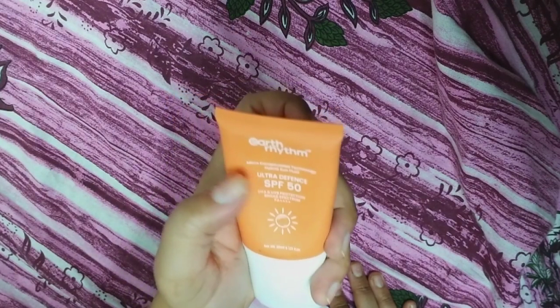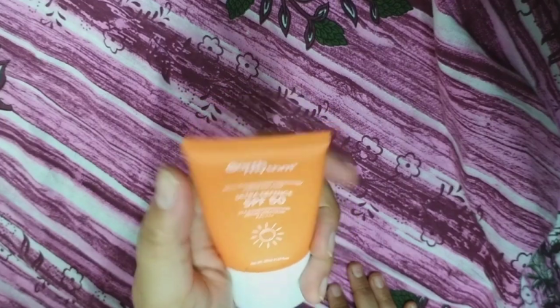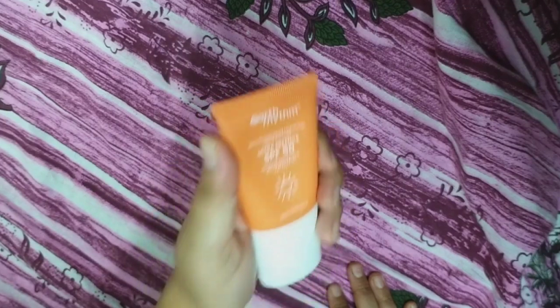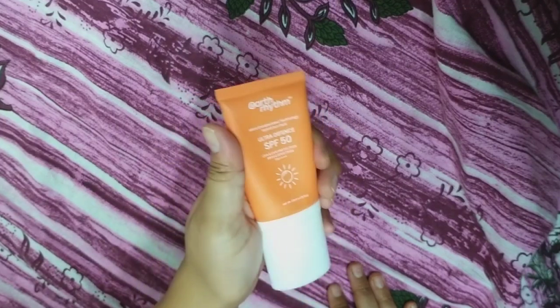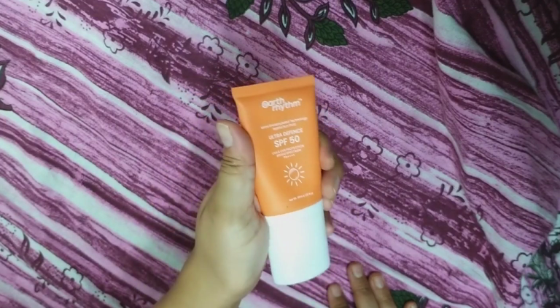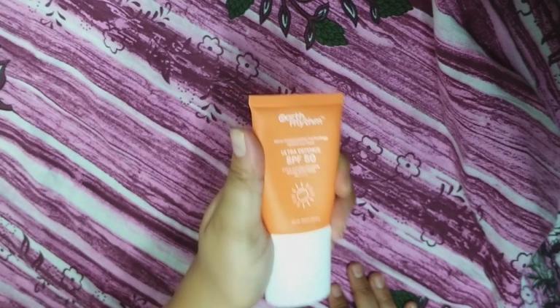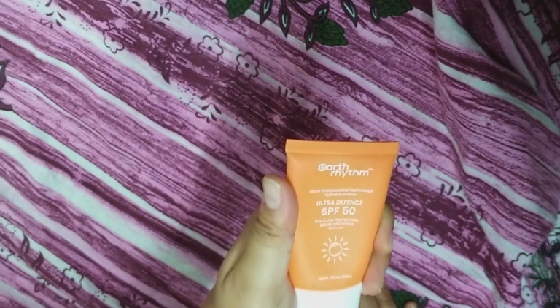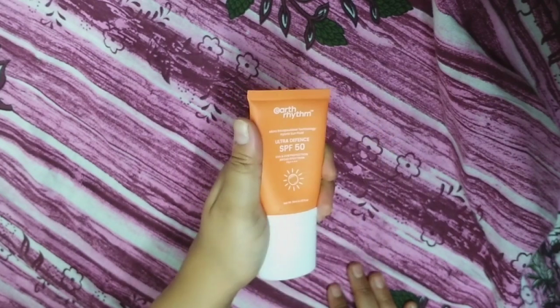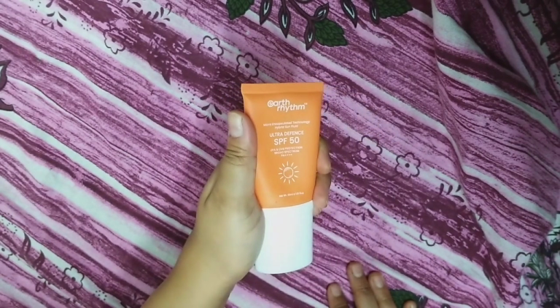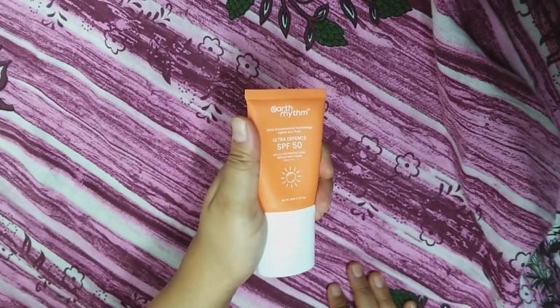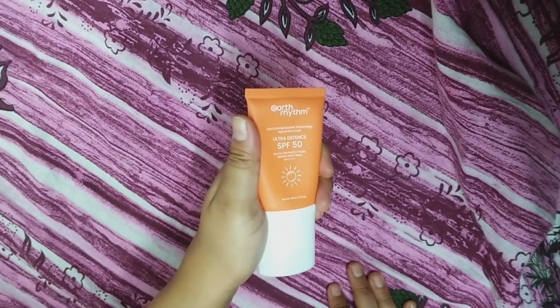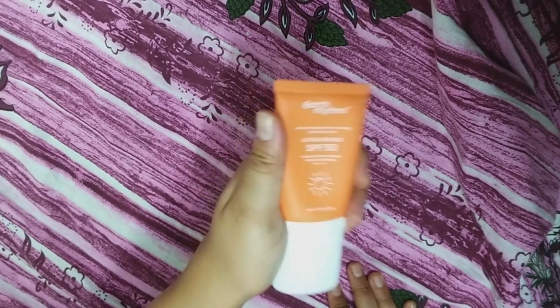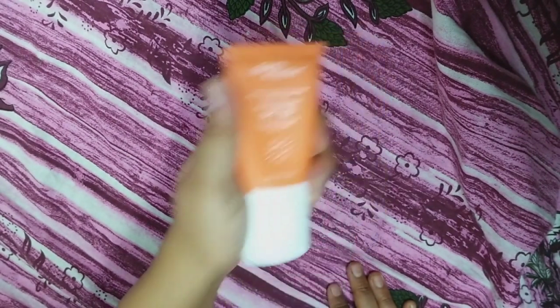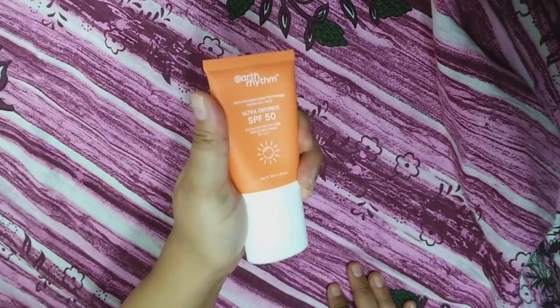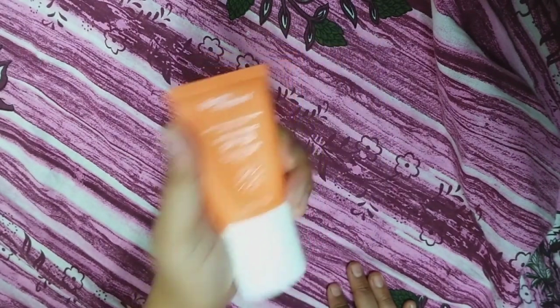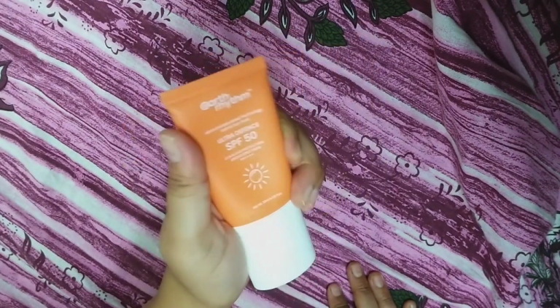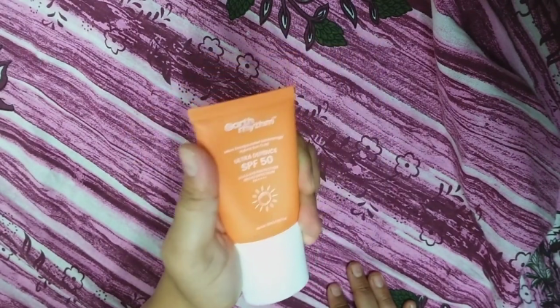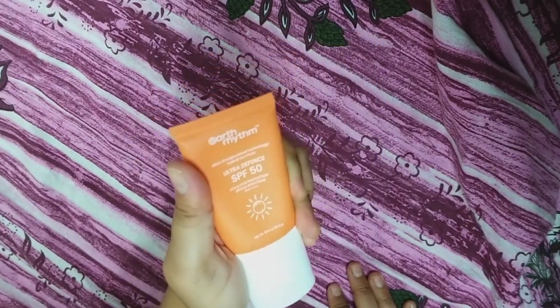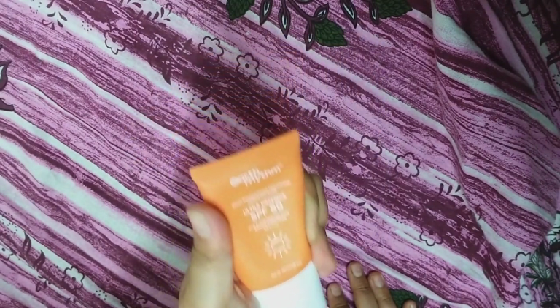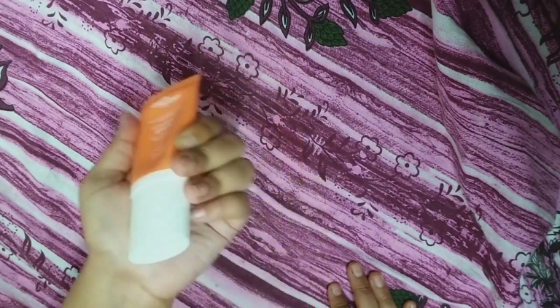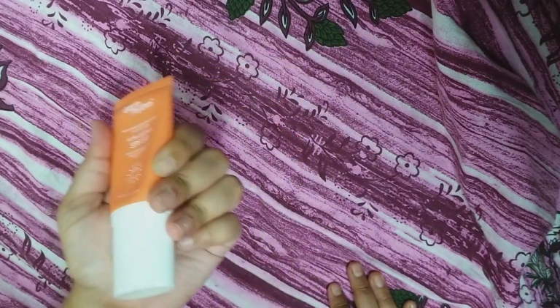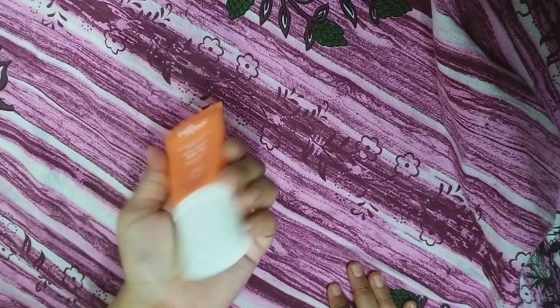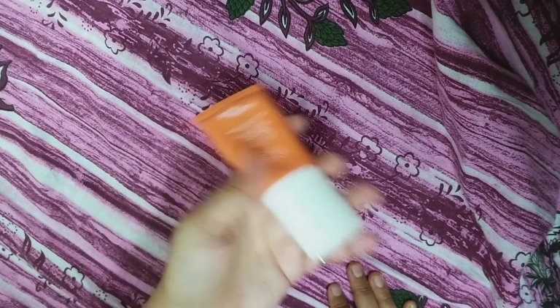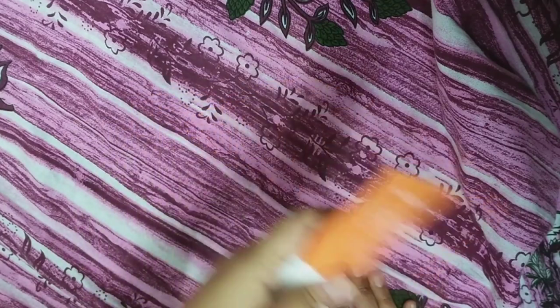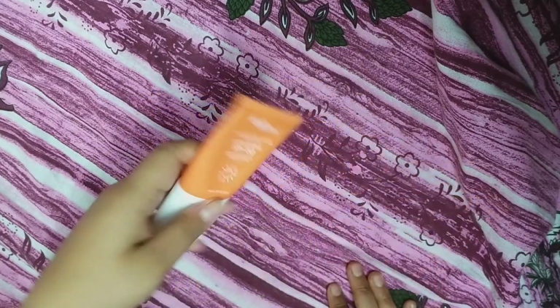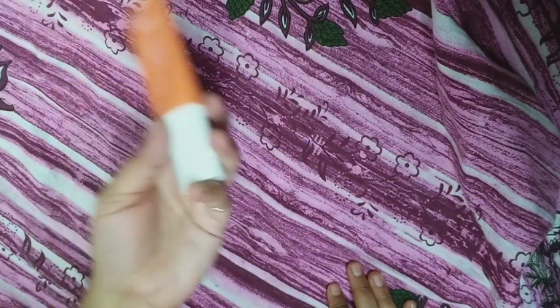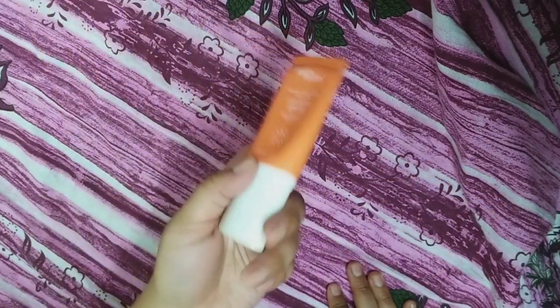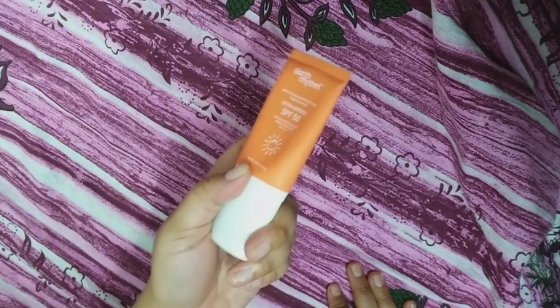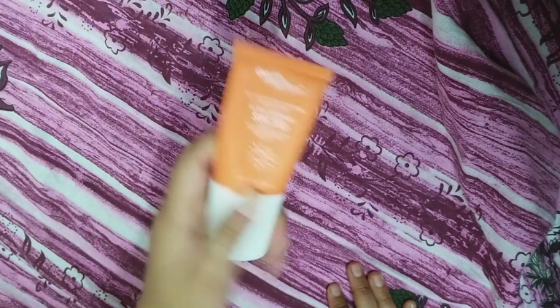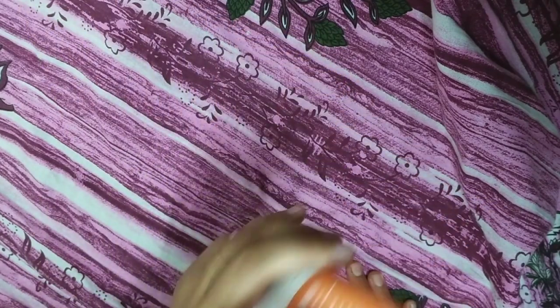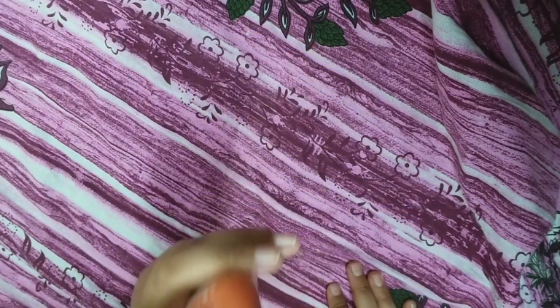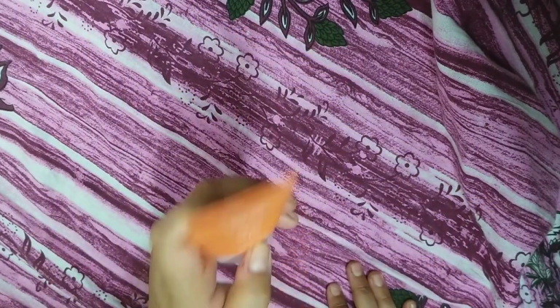So this sunscreen — must use sunscreen. Must. I'm saying must. I mean, I'm not an authorized person, but I'm telling my experience after use.